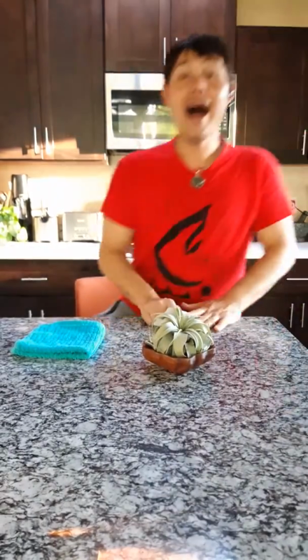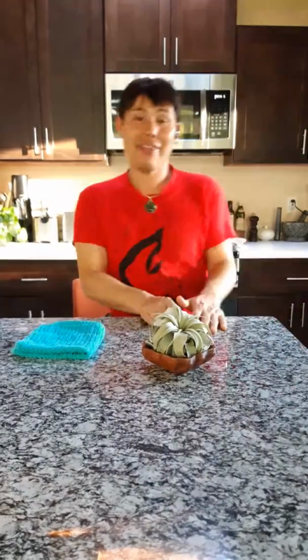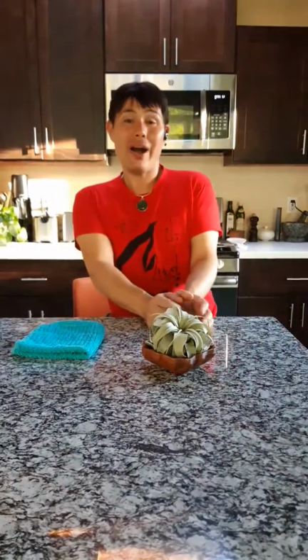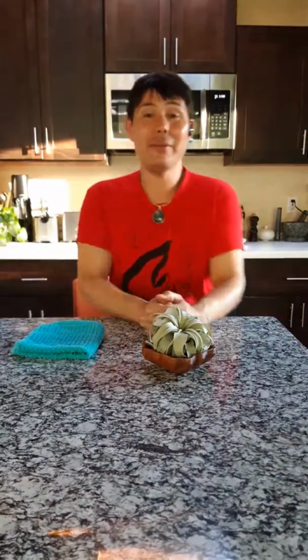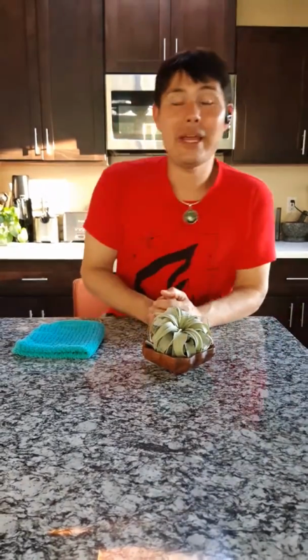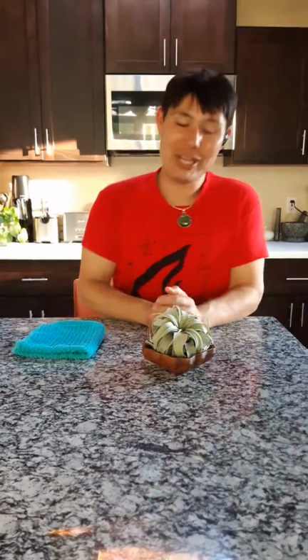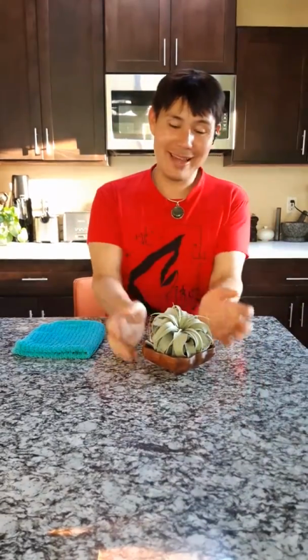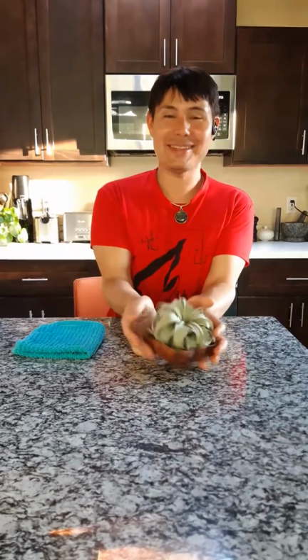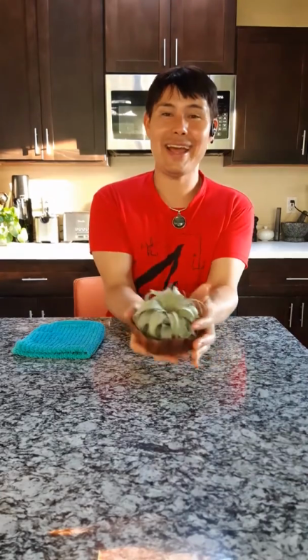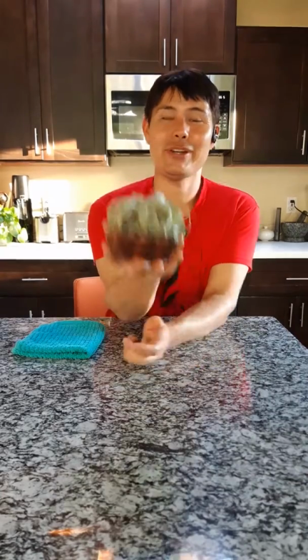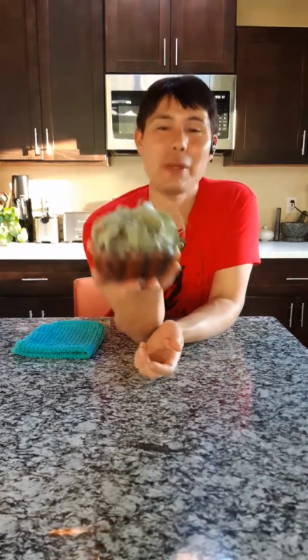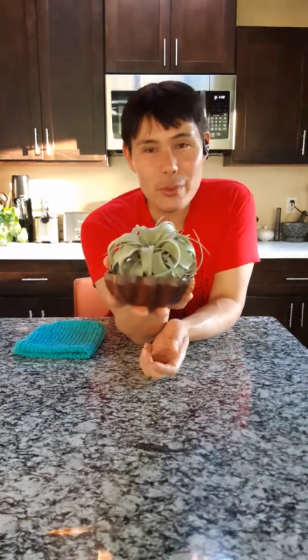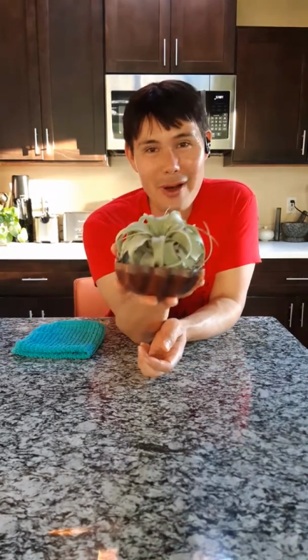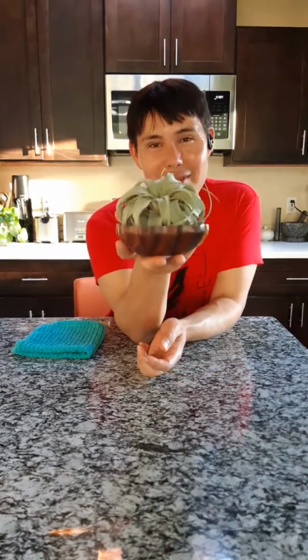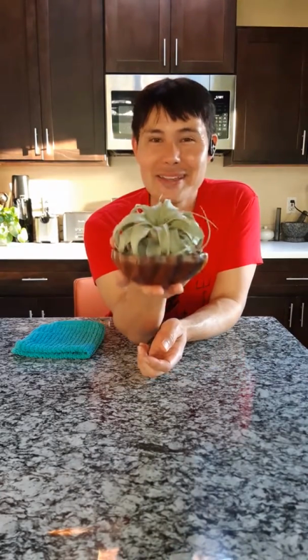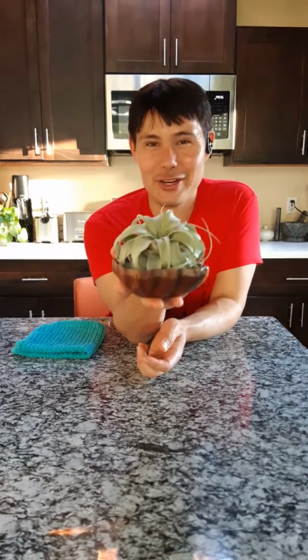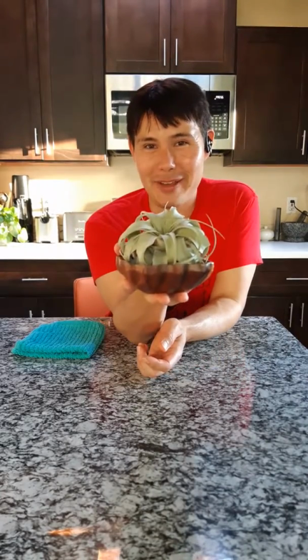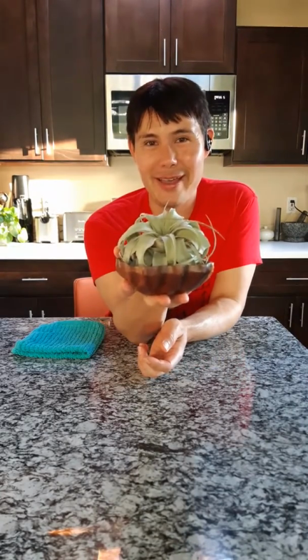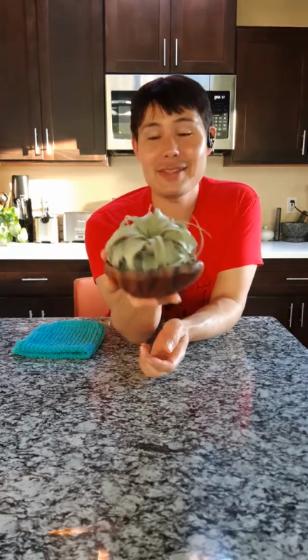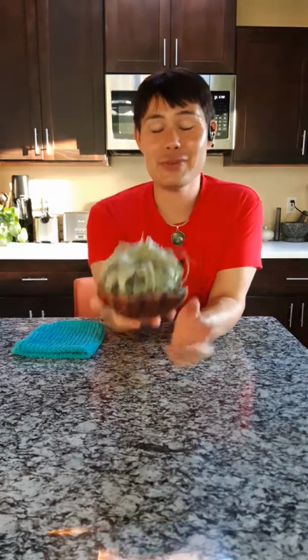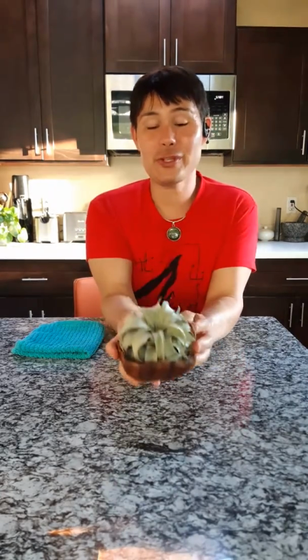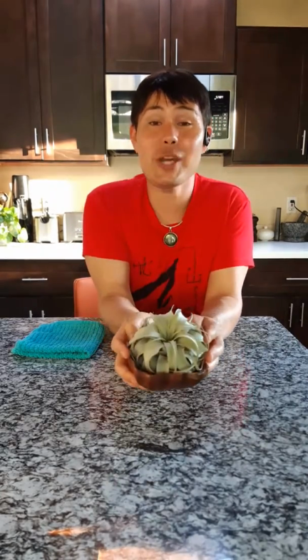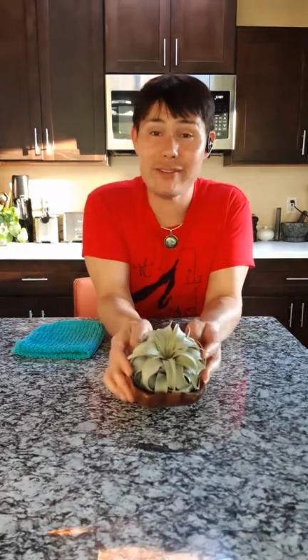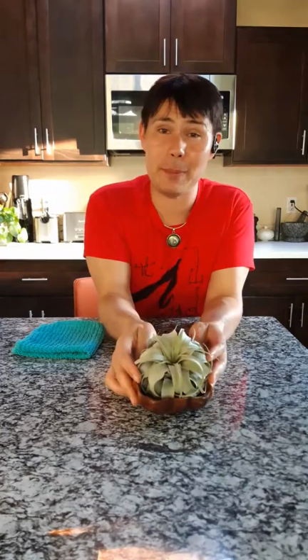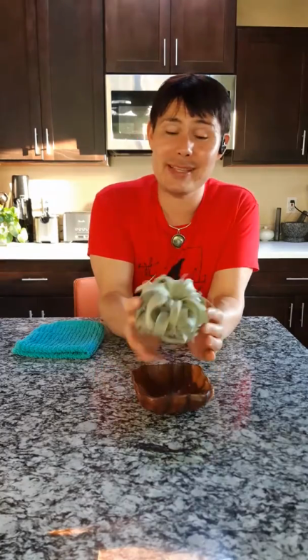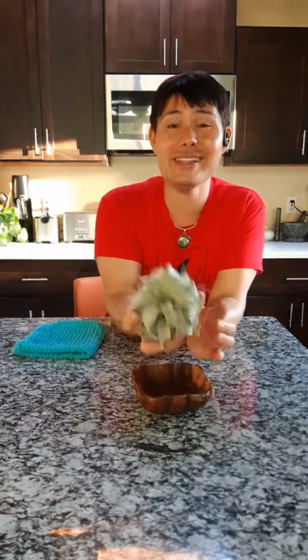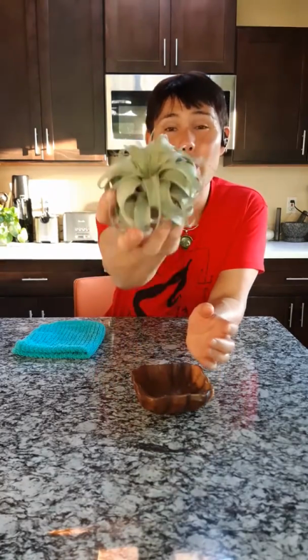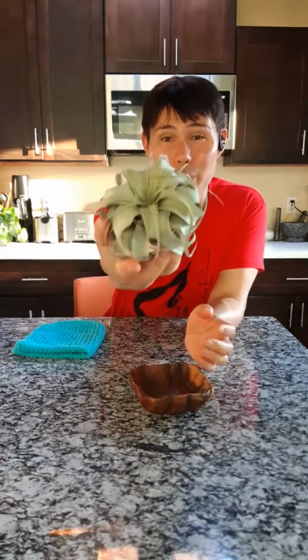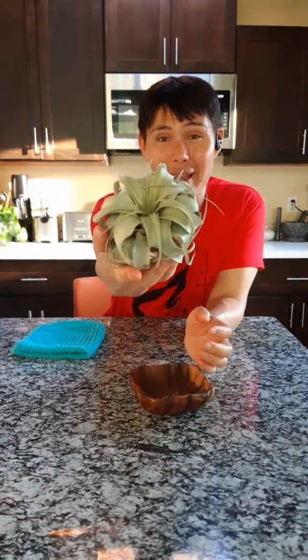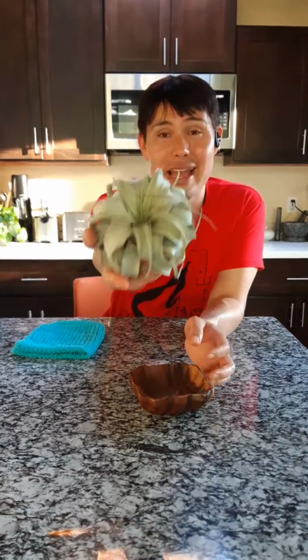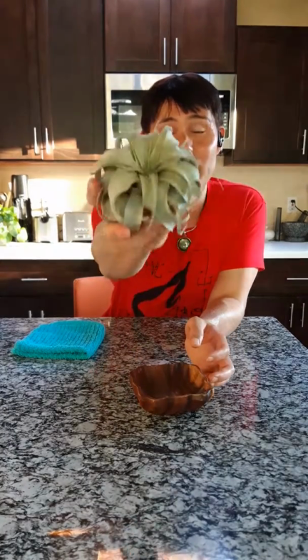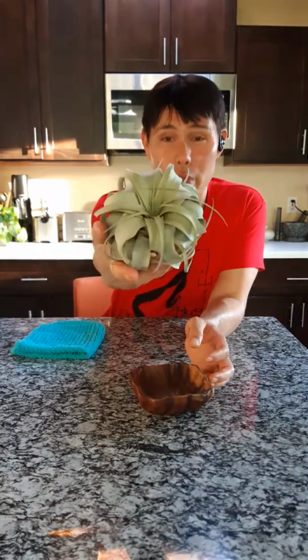Hi there, welcome. My name is Jason and today I'm here to share a plant with you called Tillandsia xerographica. This is also referred to as the queen of the air plants and it is no wonder why. It is absolutely gorgeous.